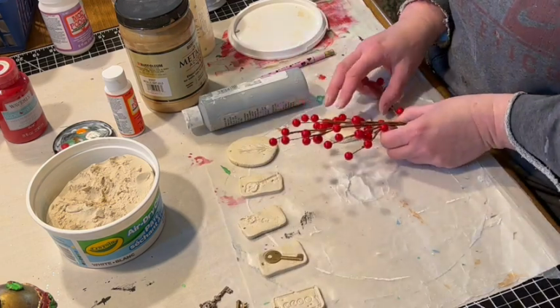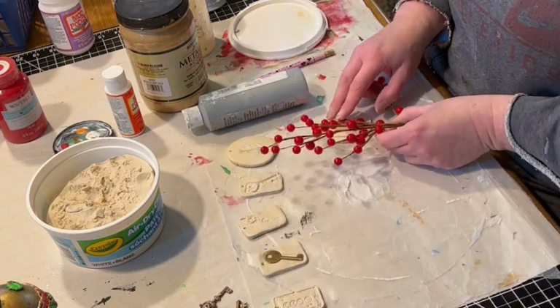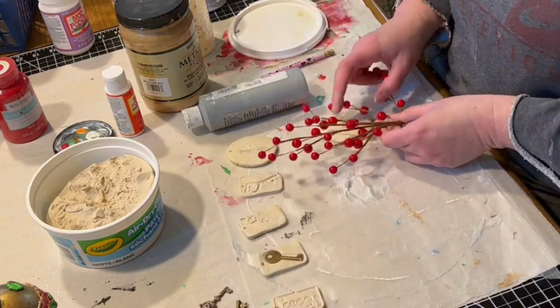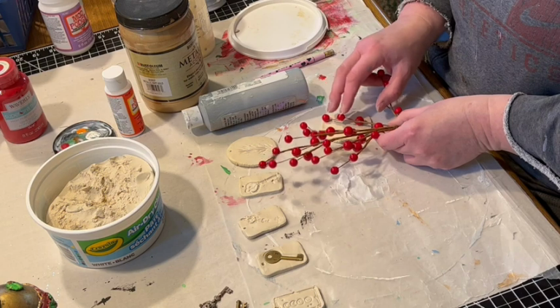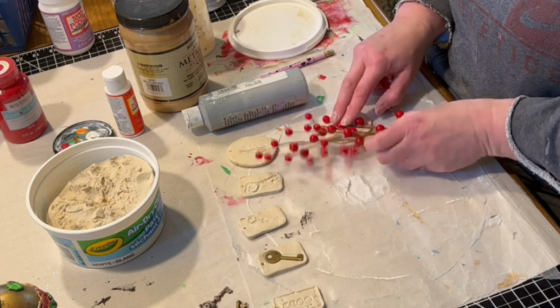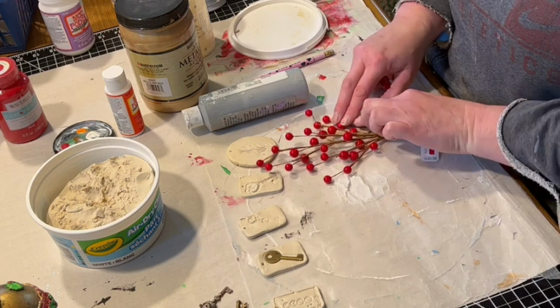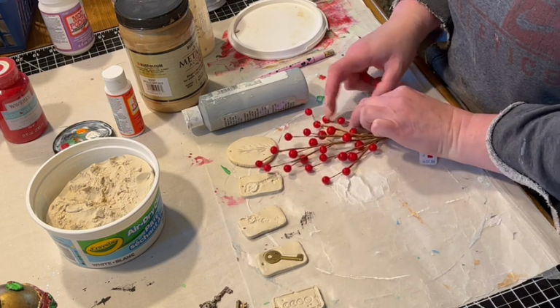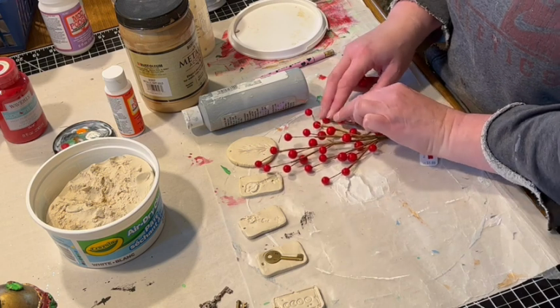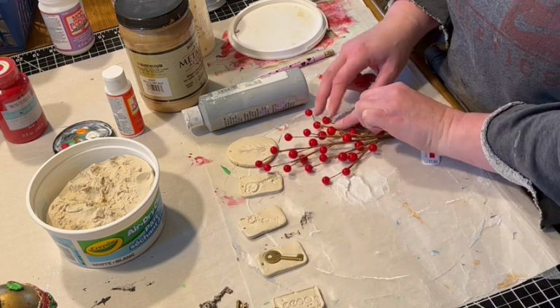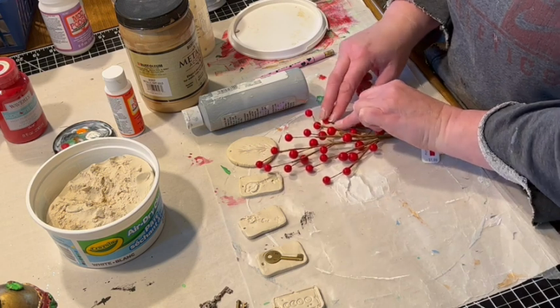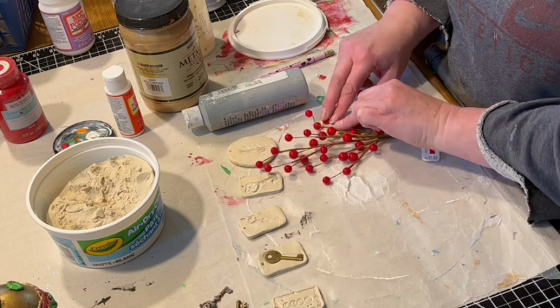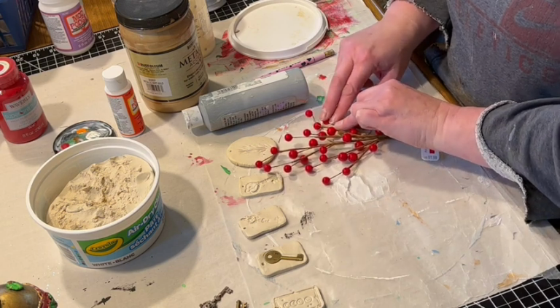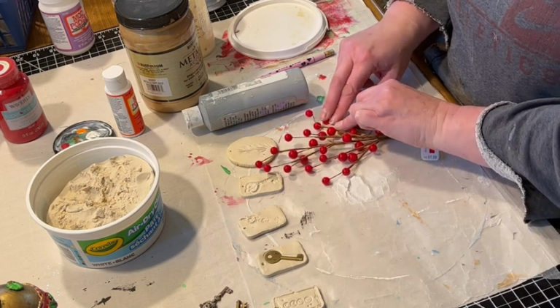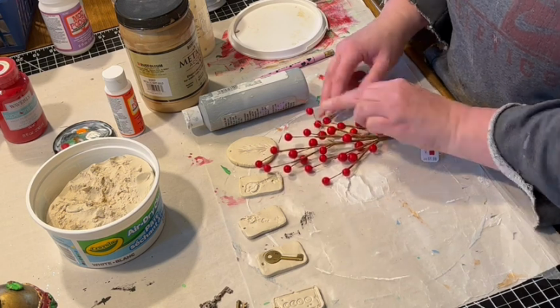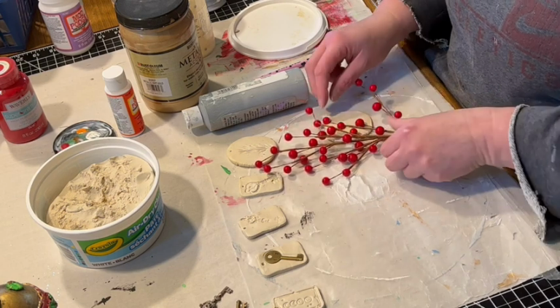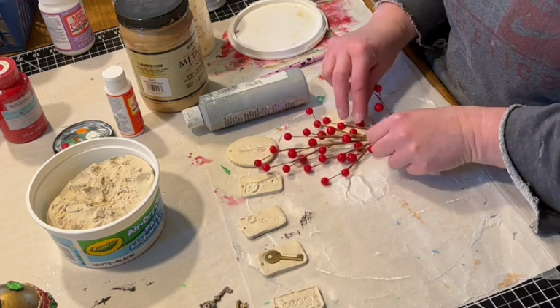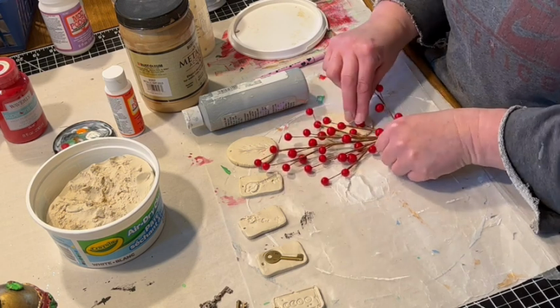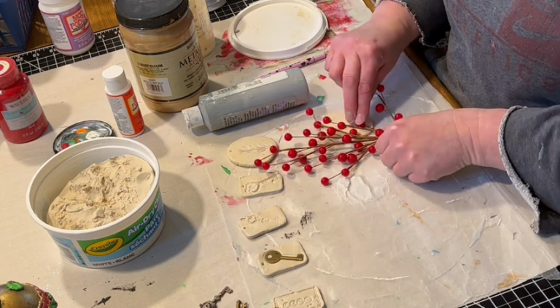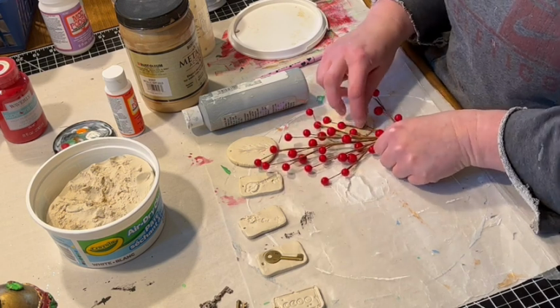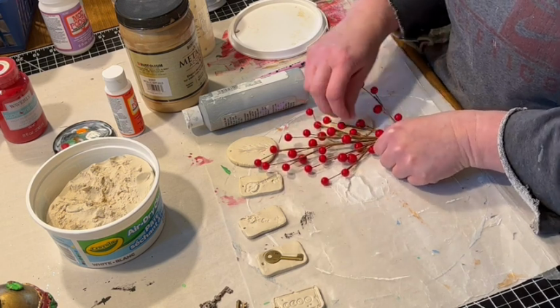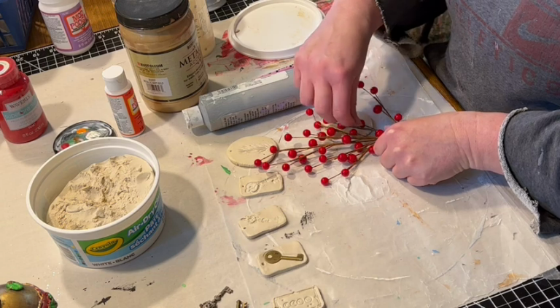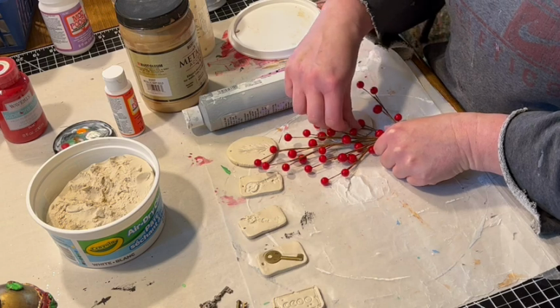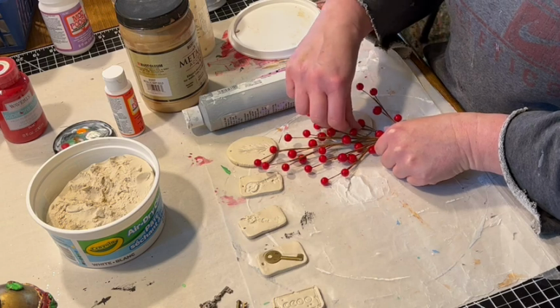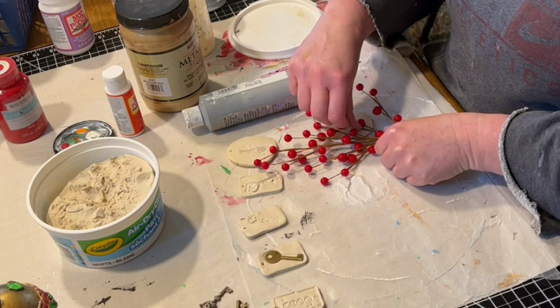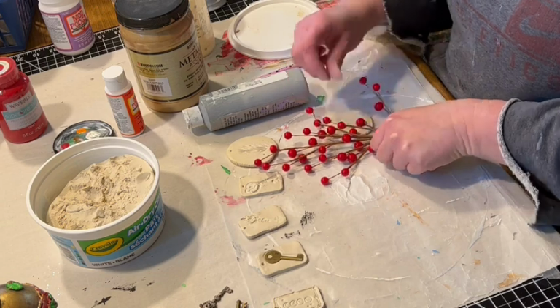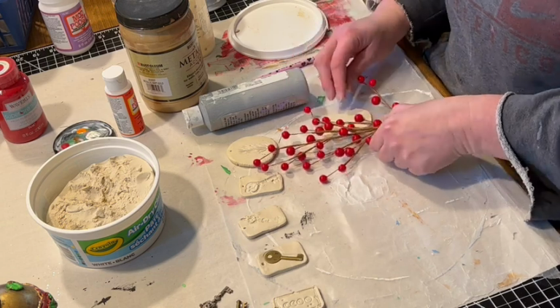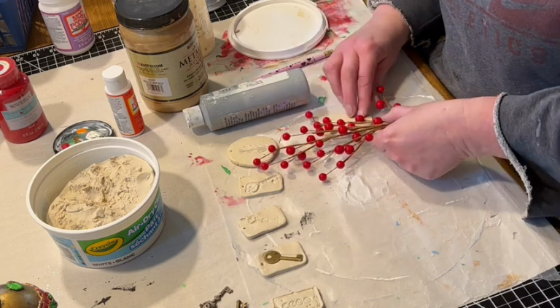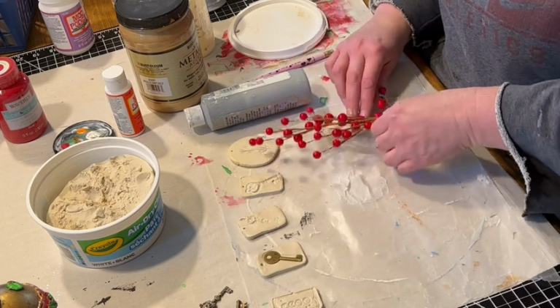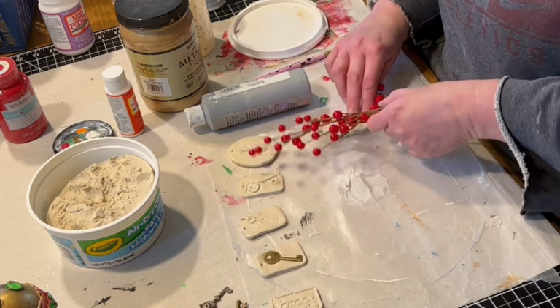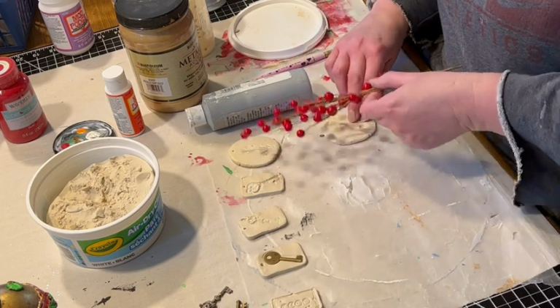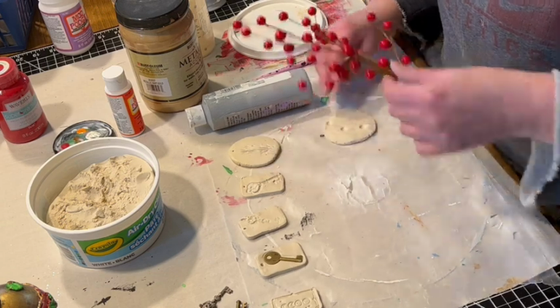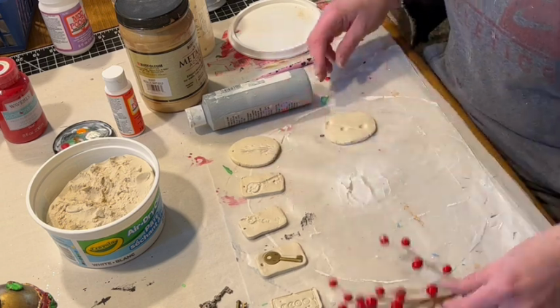For the second ornament, I'm using this berry pick to make an impression. I just put down three of the berries and a little bit of the stem.